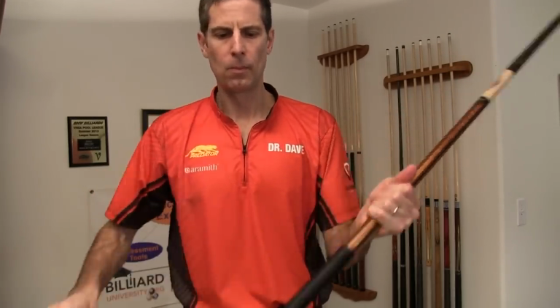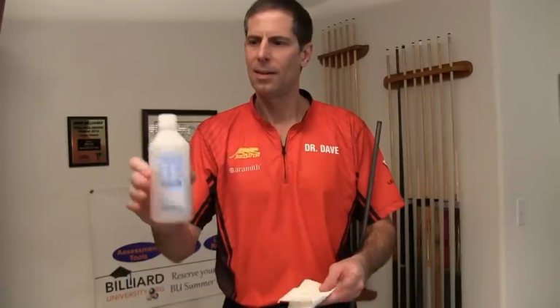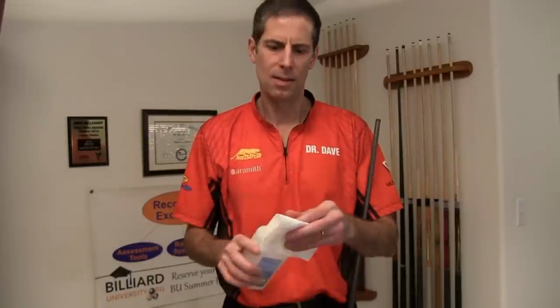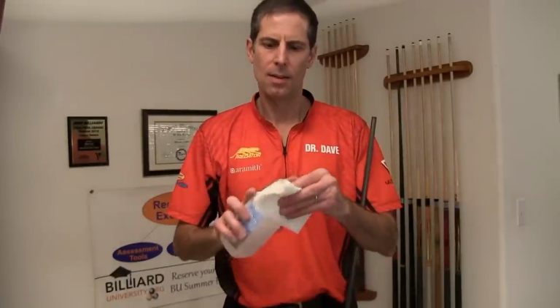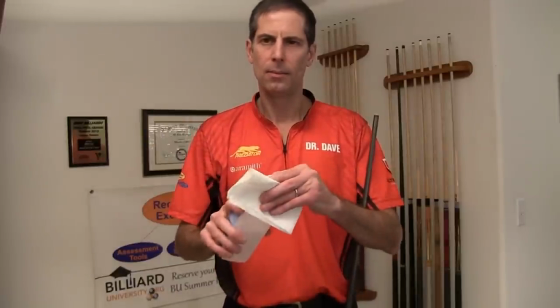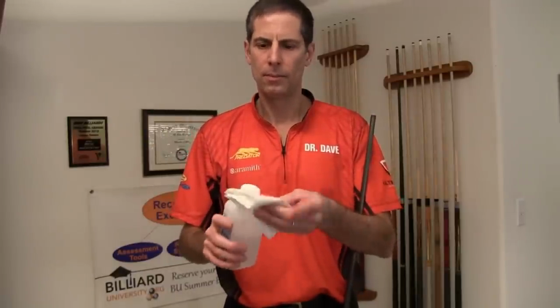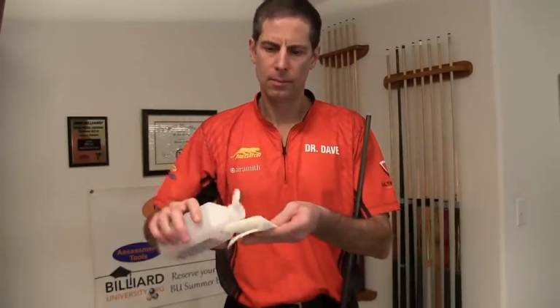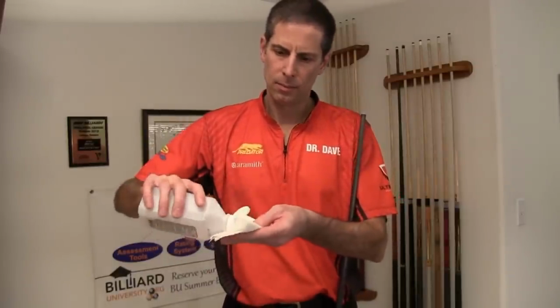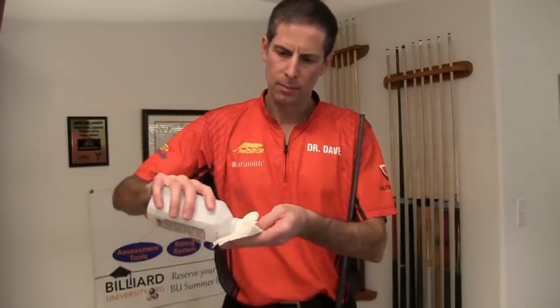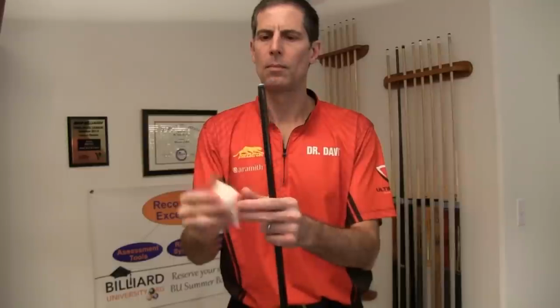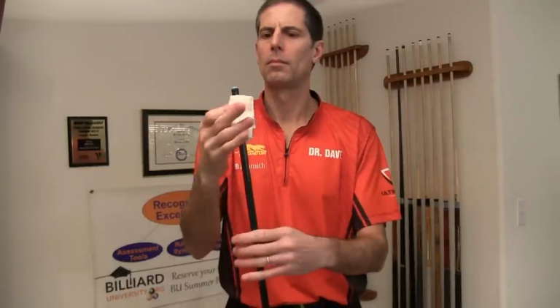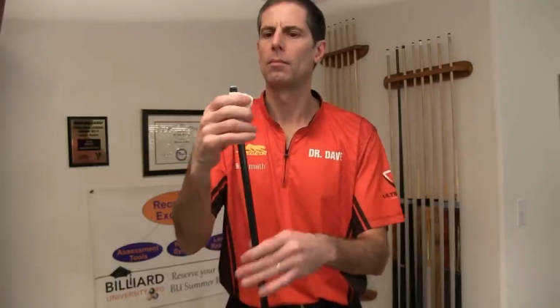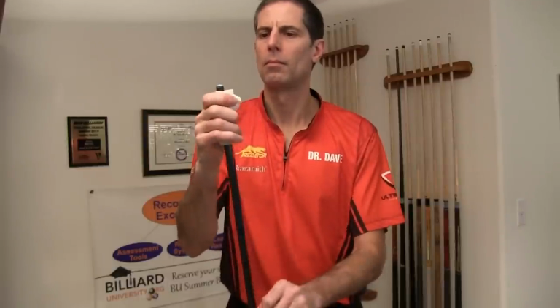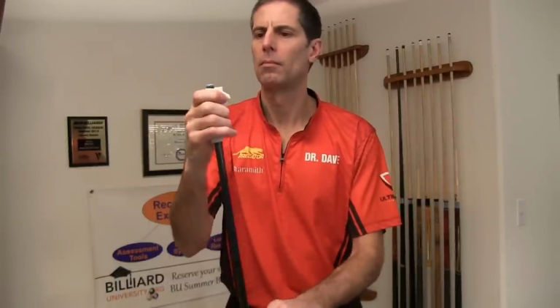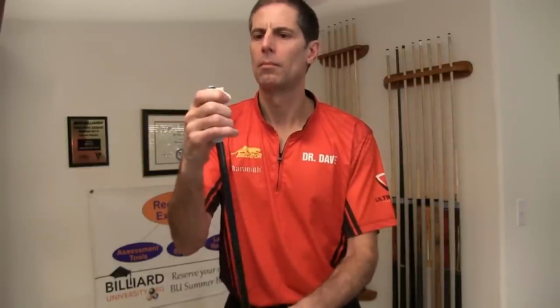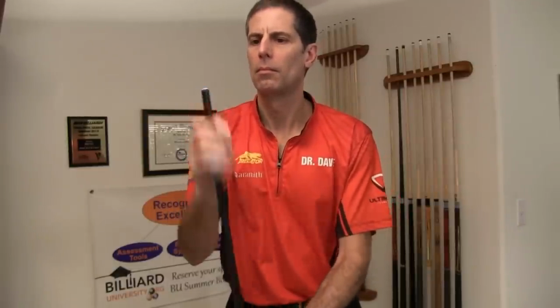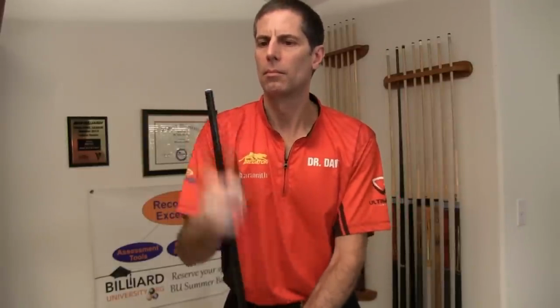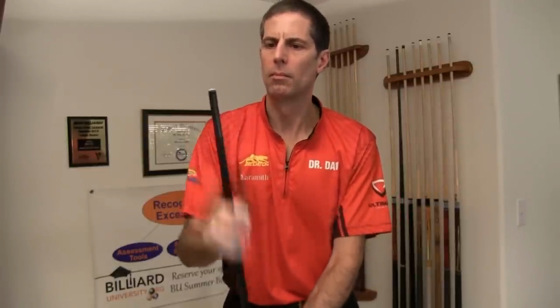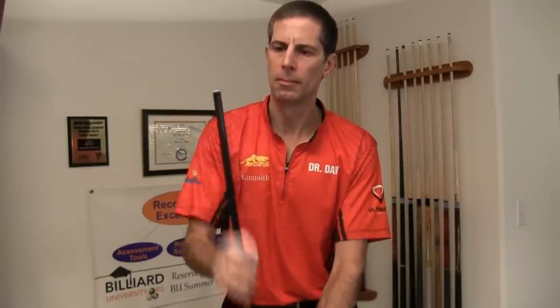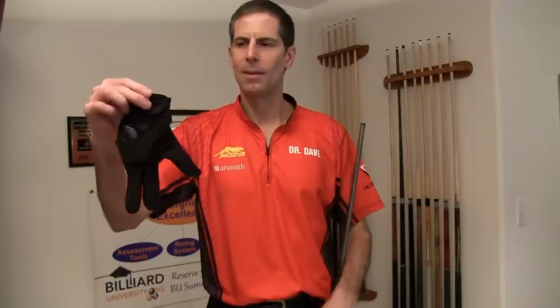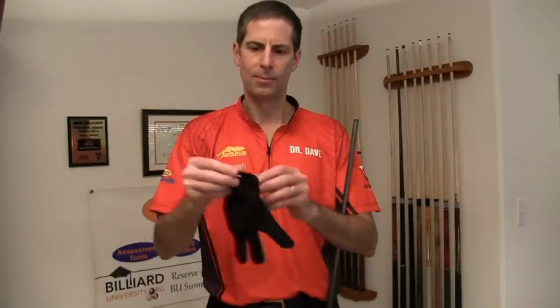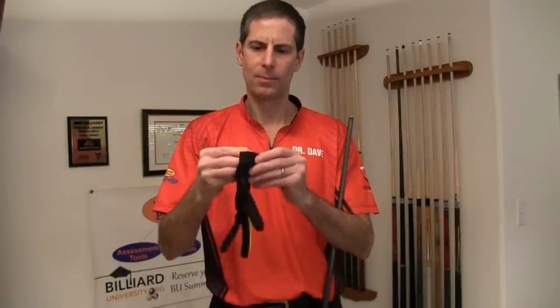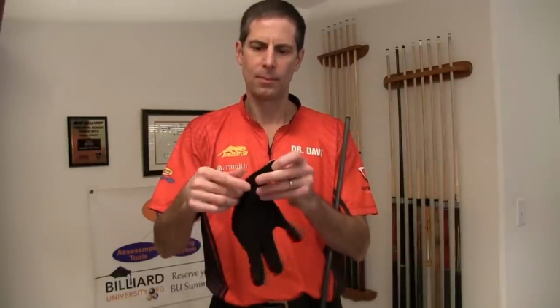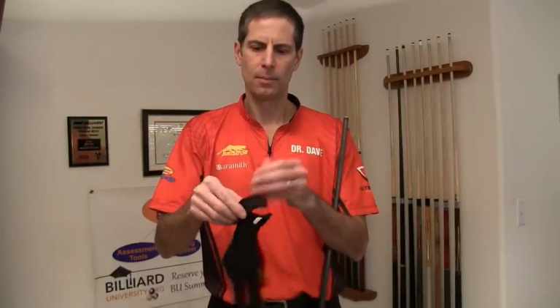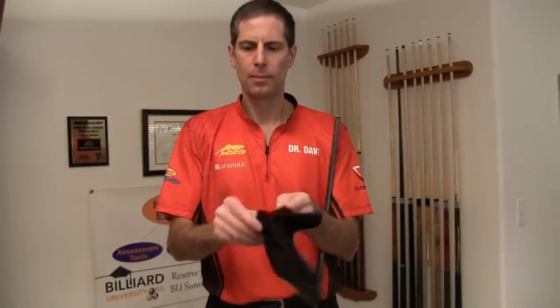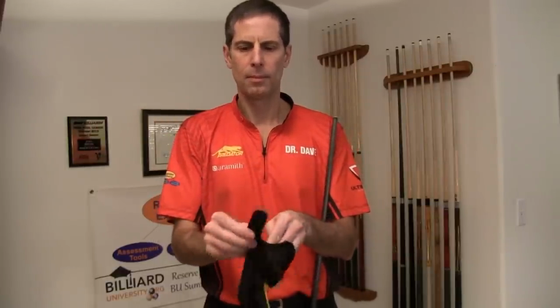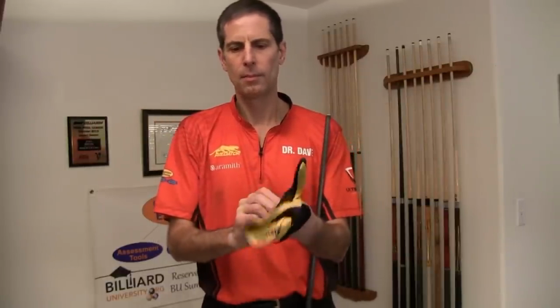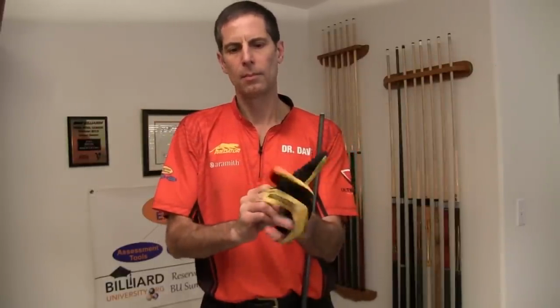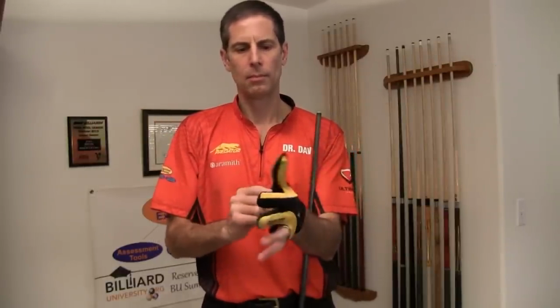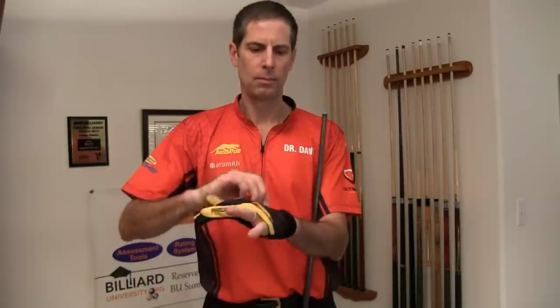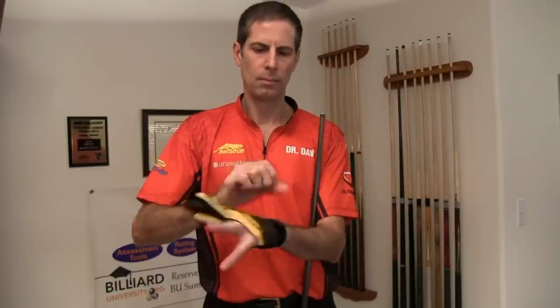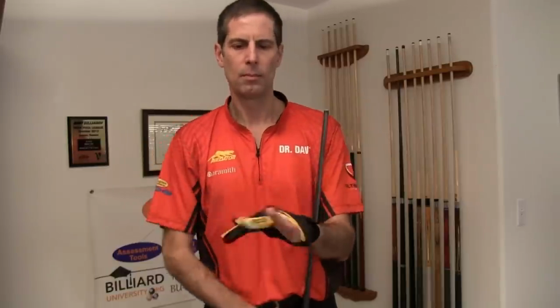Just be sure to wipe off all the soap residue with a clean and damp towel. If the shaft is really dirty and oily, you can use rubbing alcohol to make it squeaky clean. Again, if you want to keep your shaft clean, use a playing glove. The shaft will stay clean for a long time using a glove.